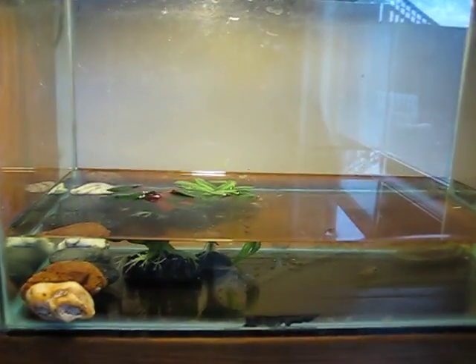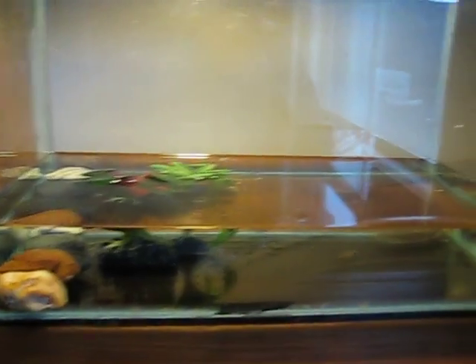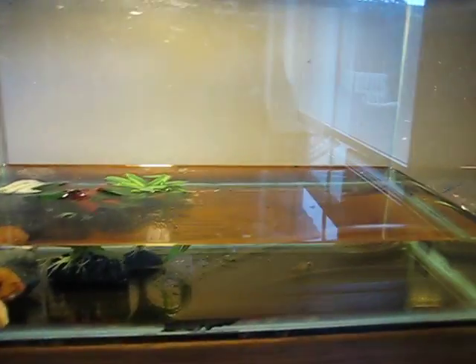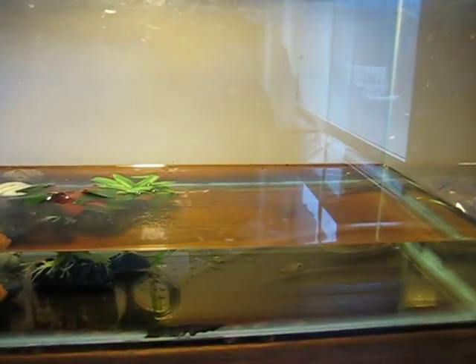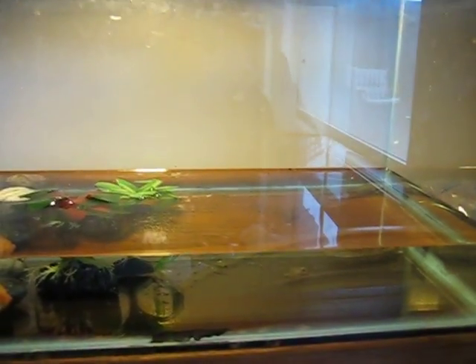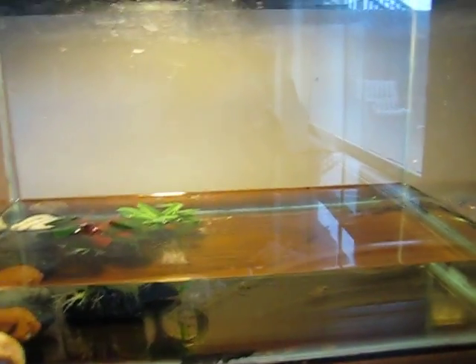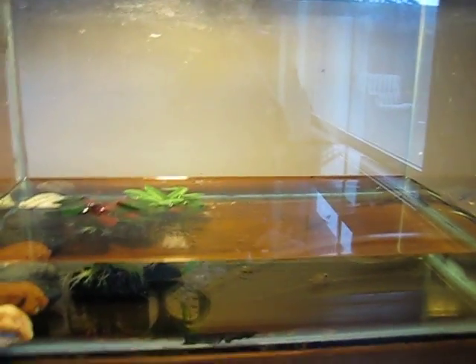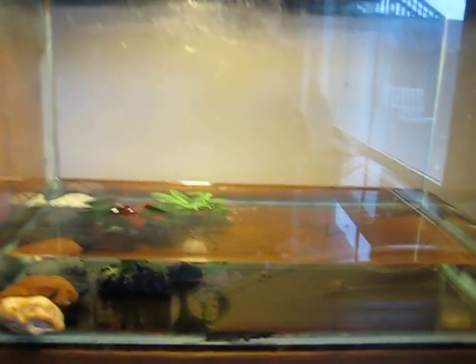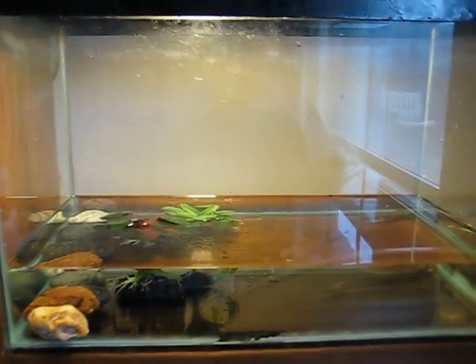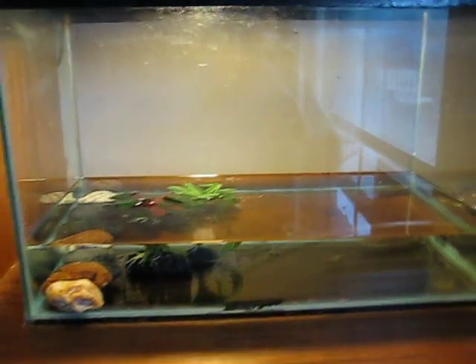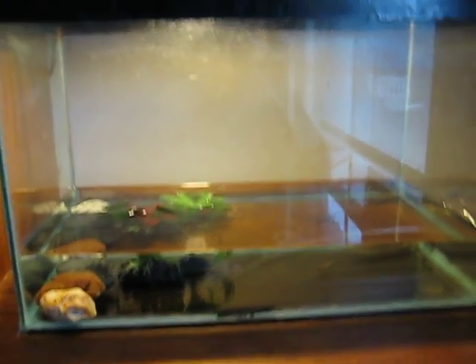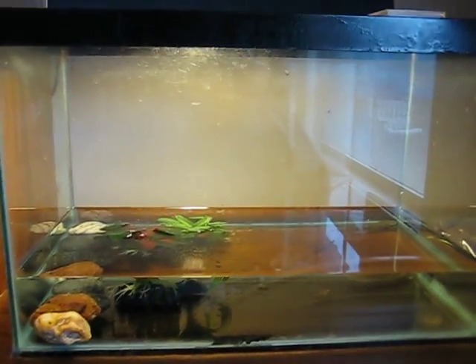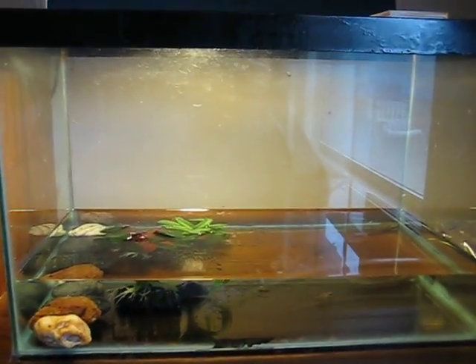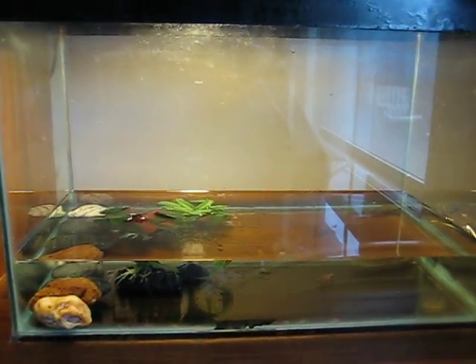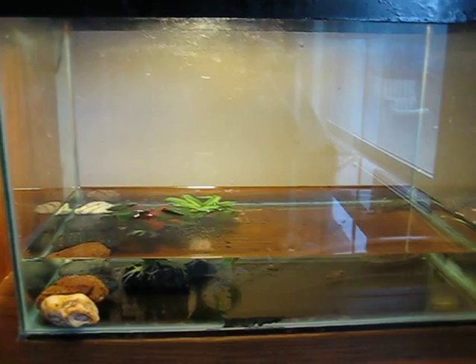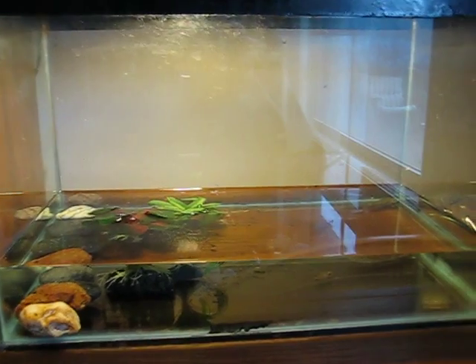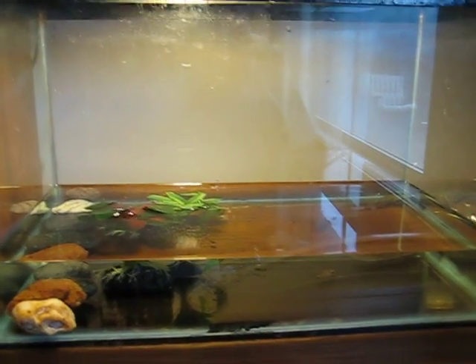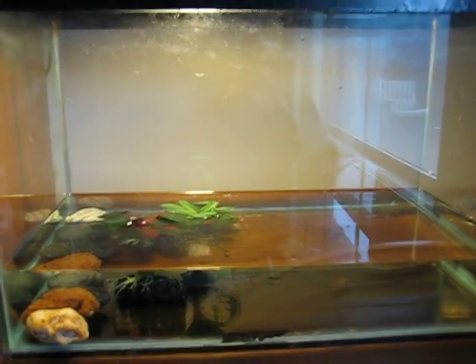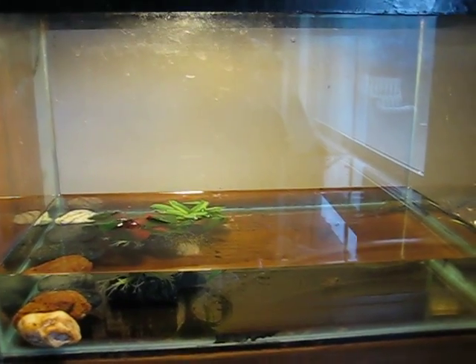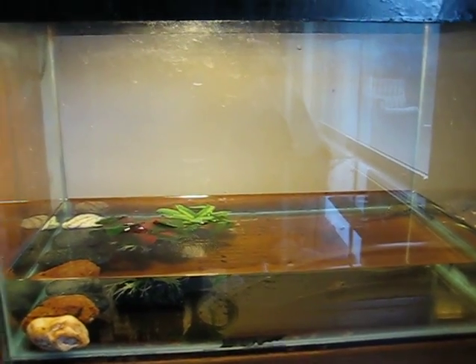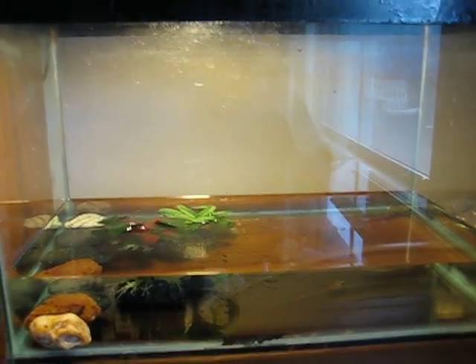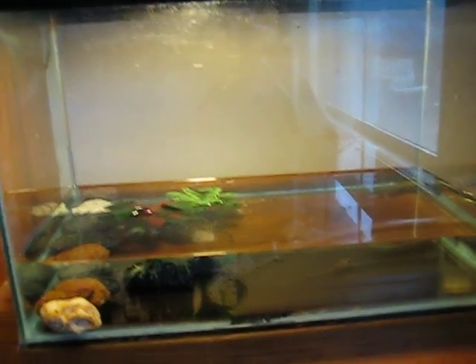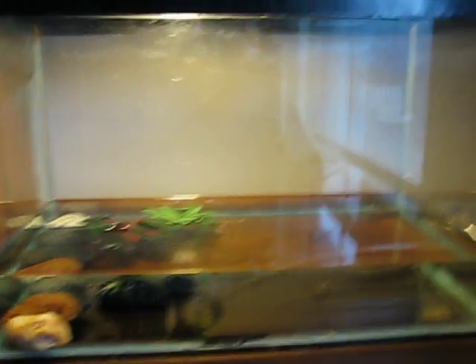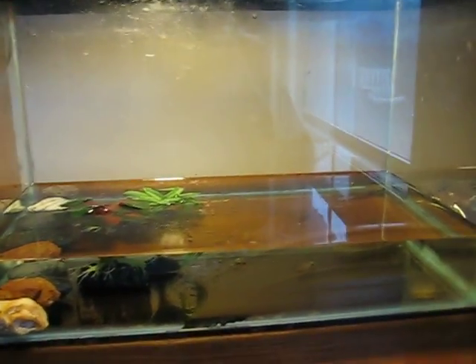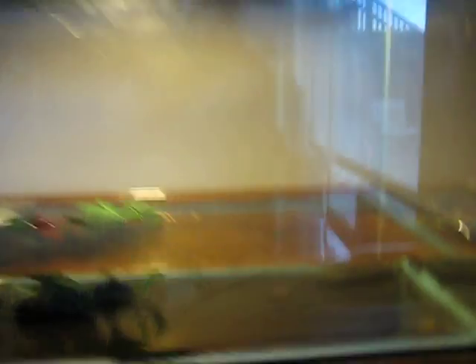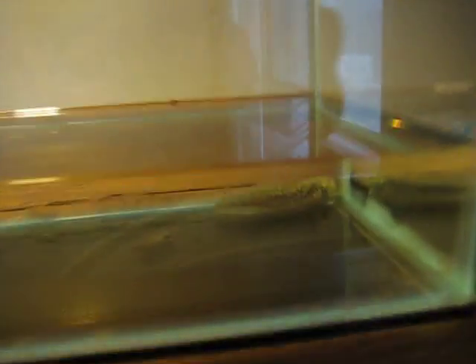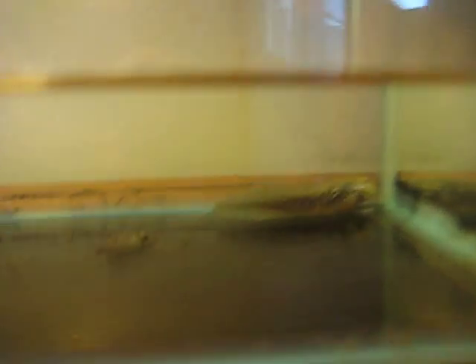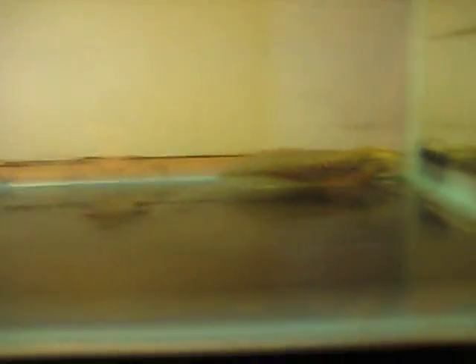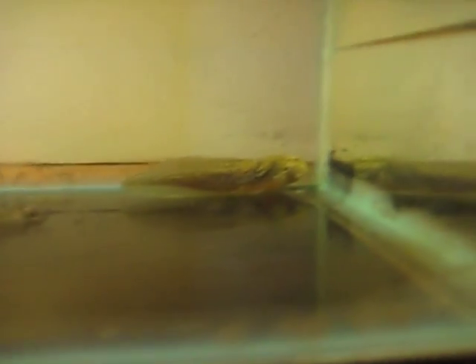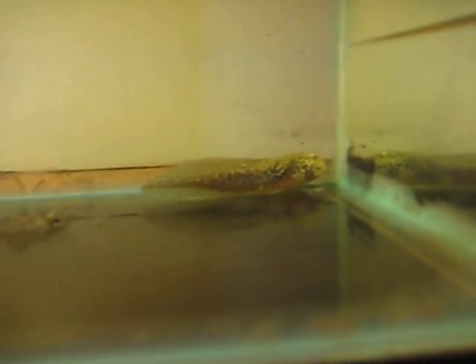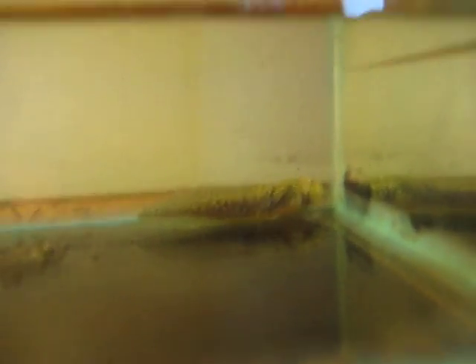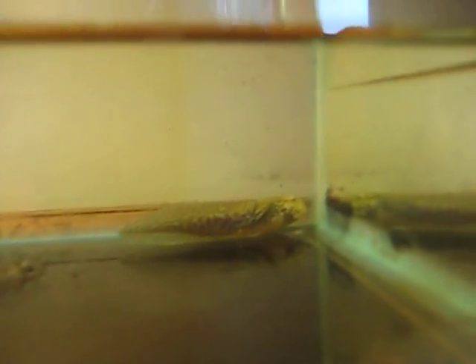Hi, this is TV Herpetology and today we're going to do a care video on tadpoles, specifically the leopard frog tadpole.